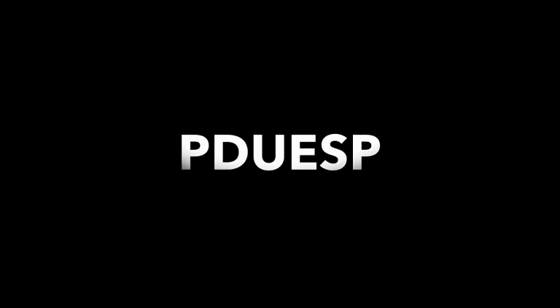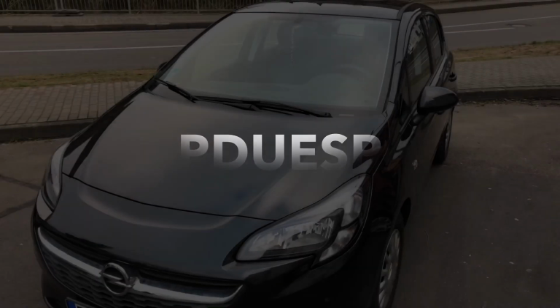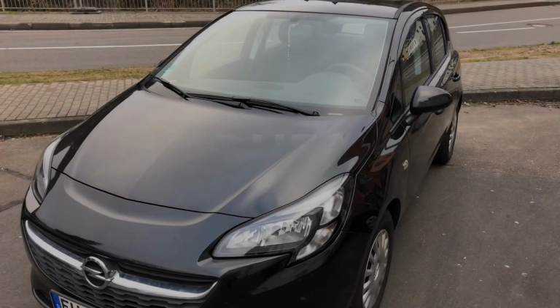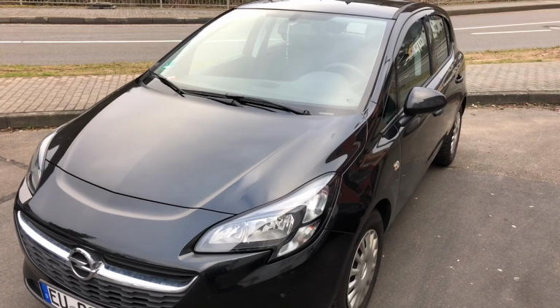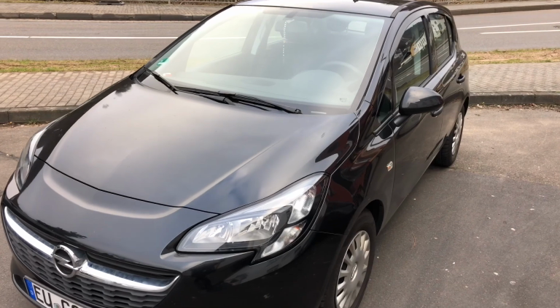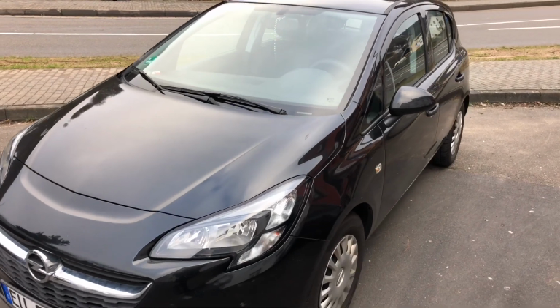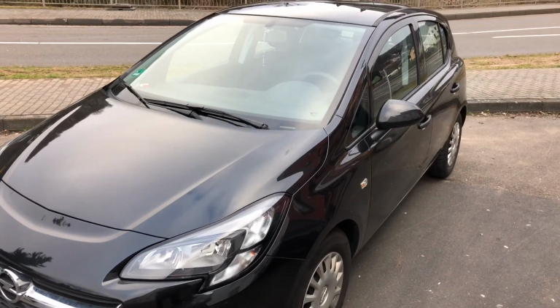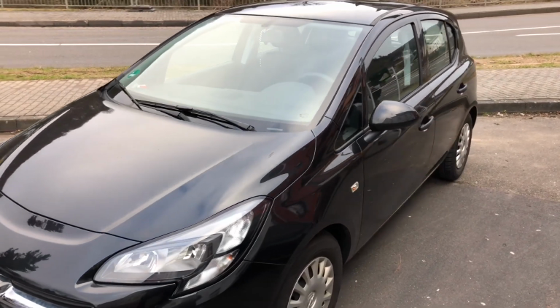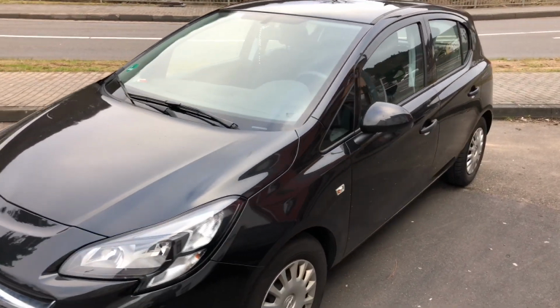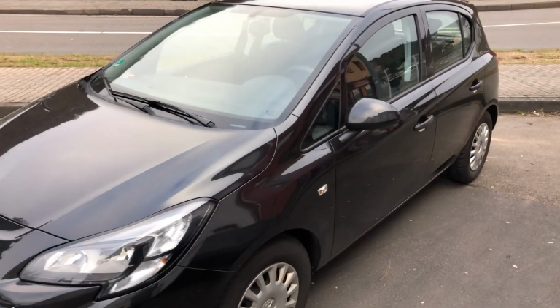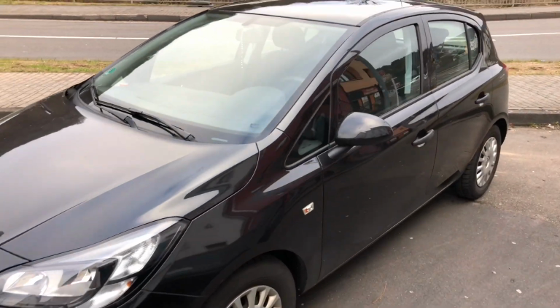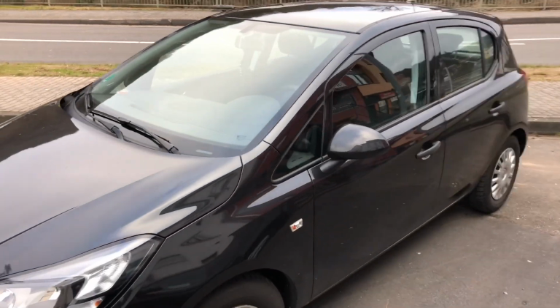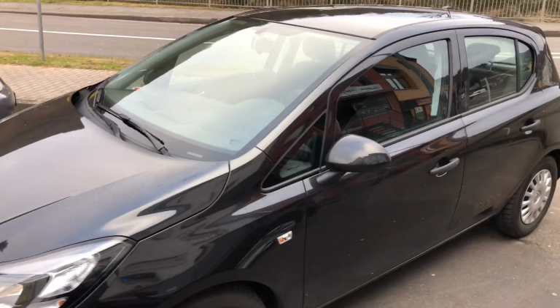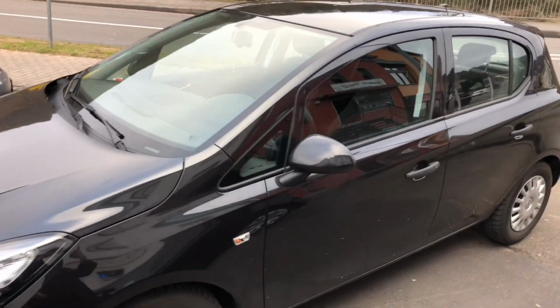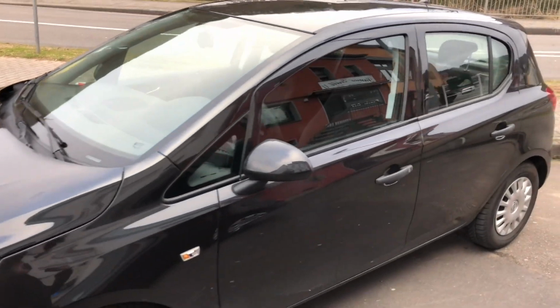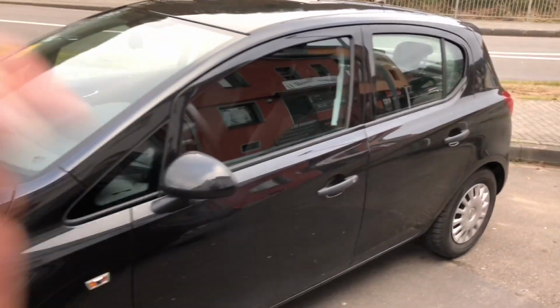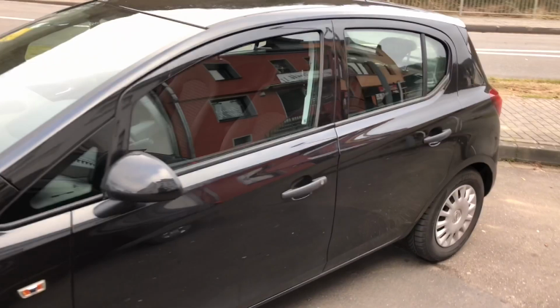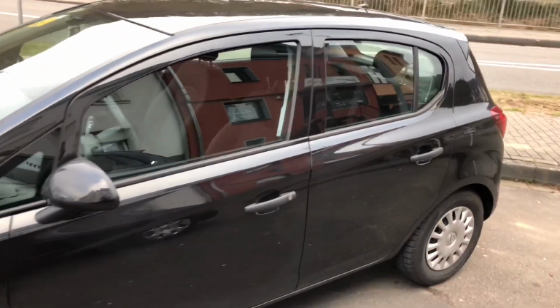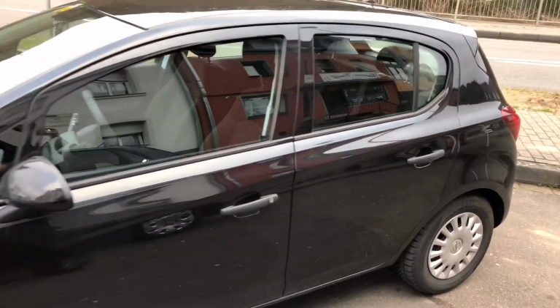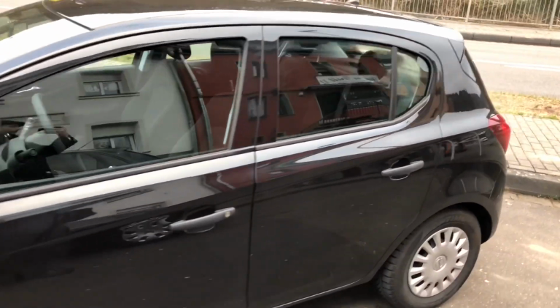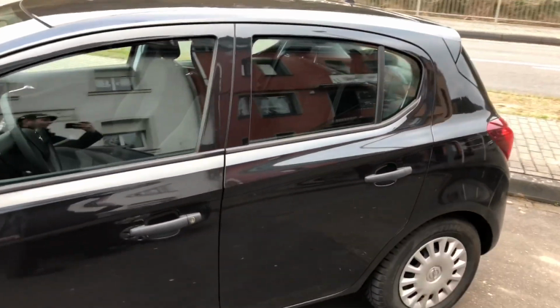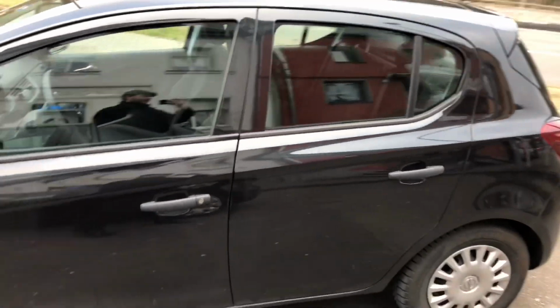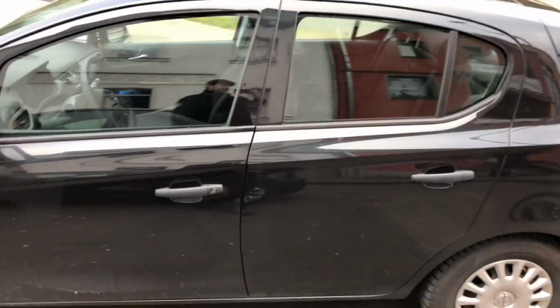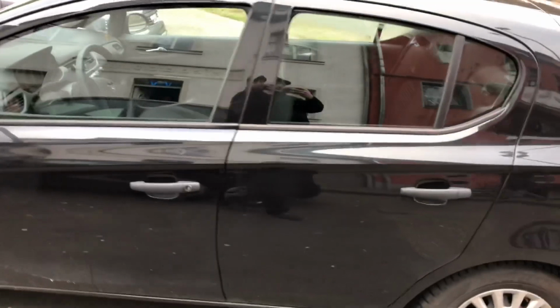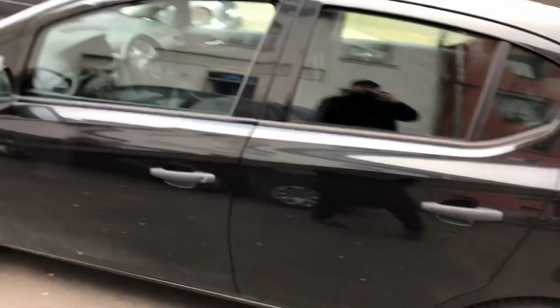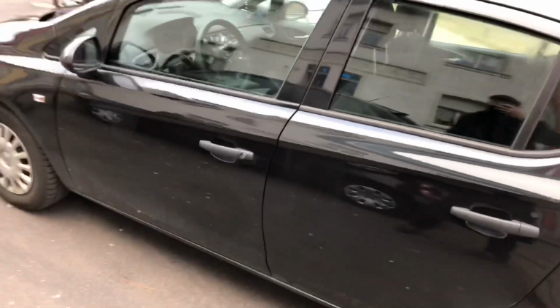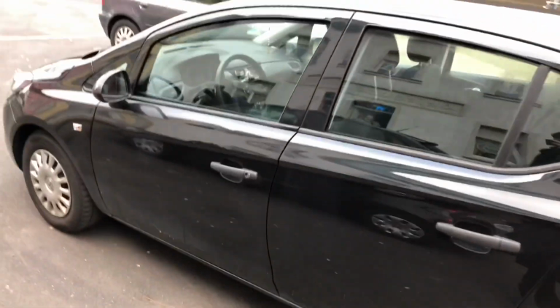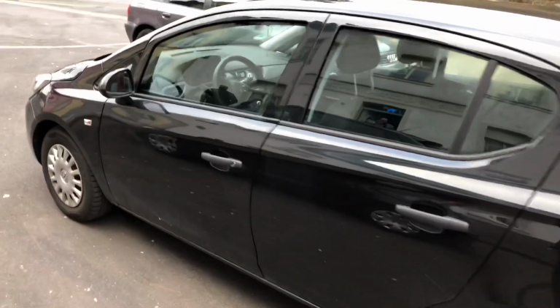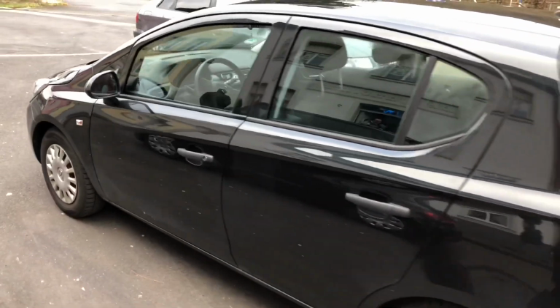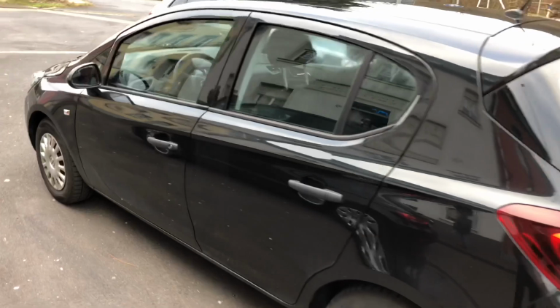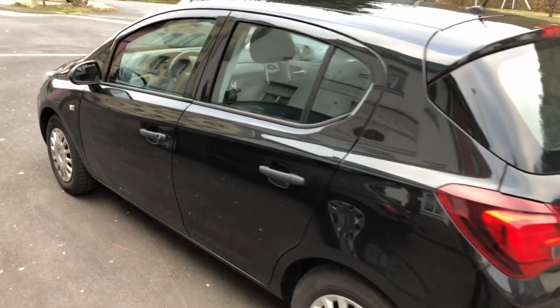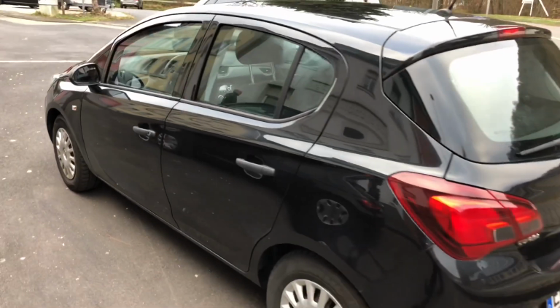Hello, today I'm going to show you how to relearn your TPMS system on your General Motors car, like this Vauxhall Corsa MK4.